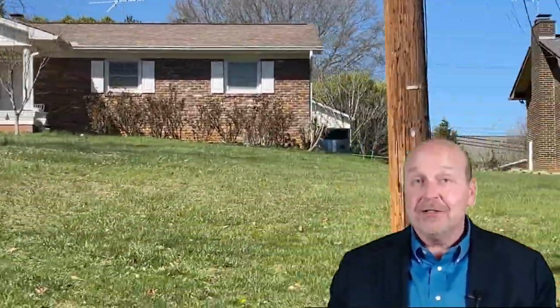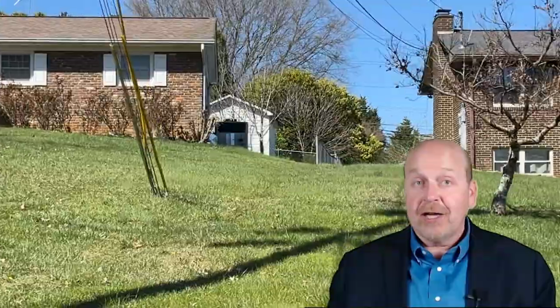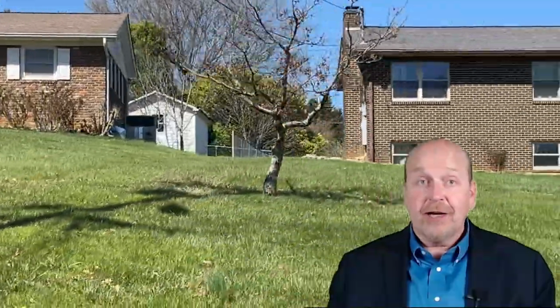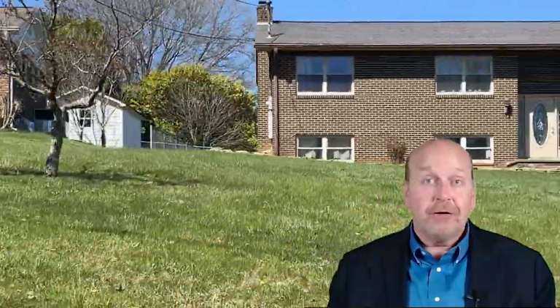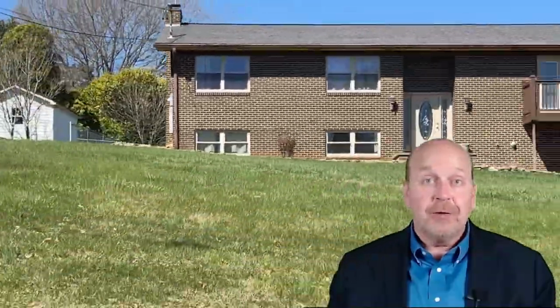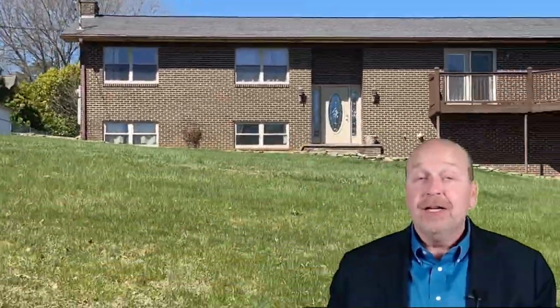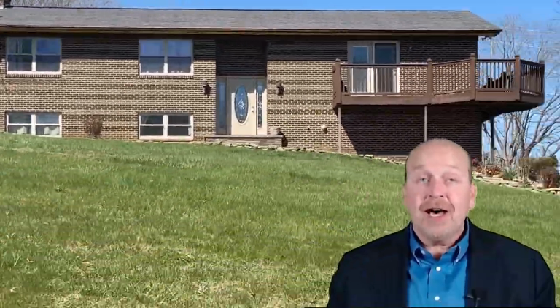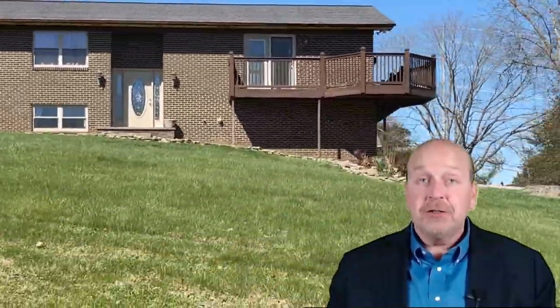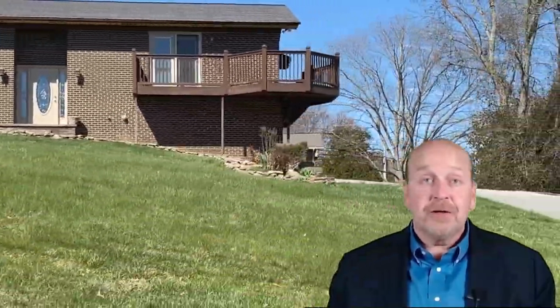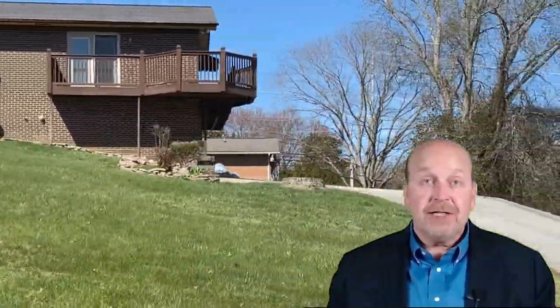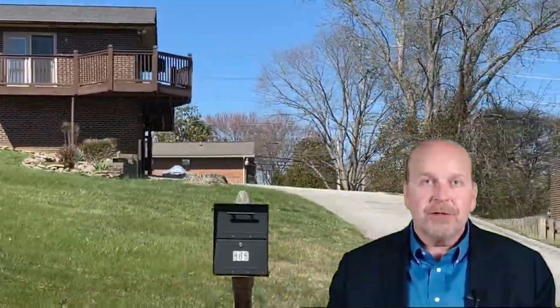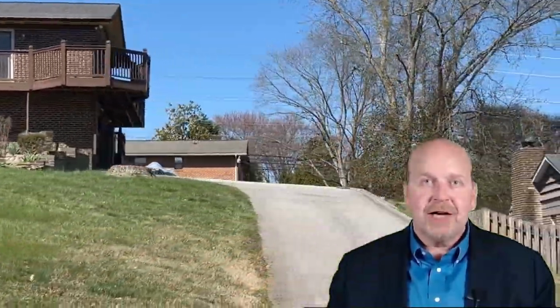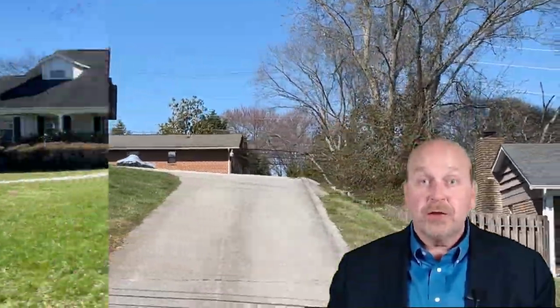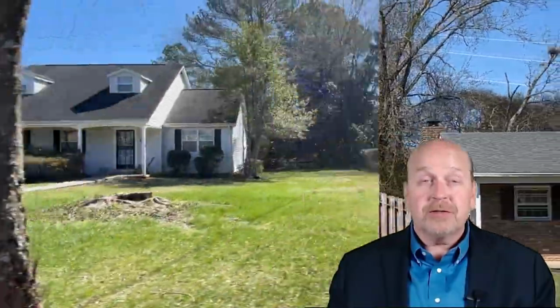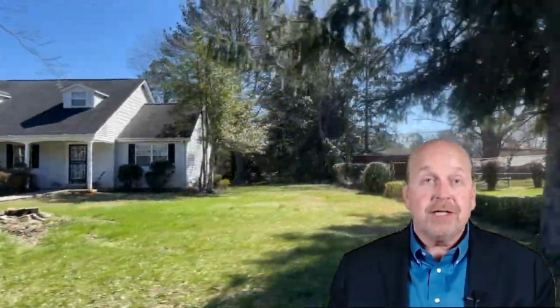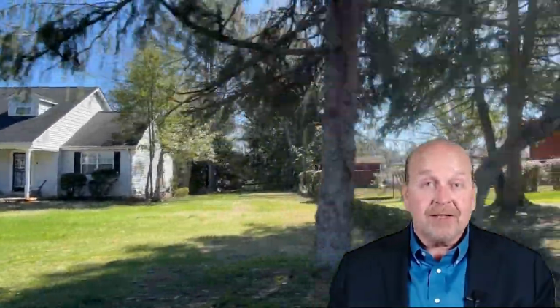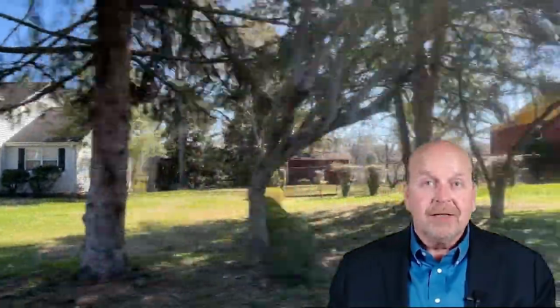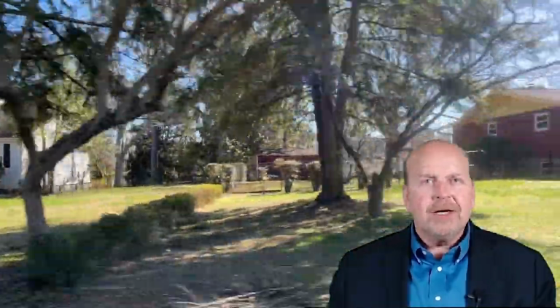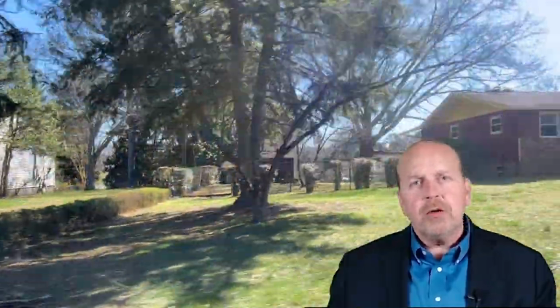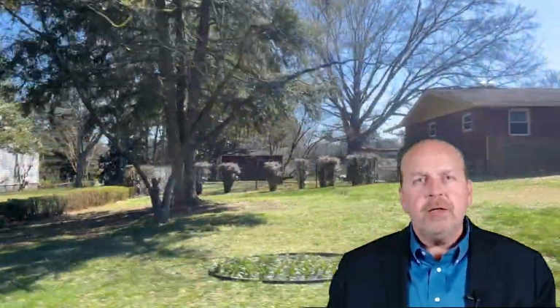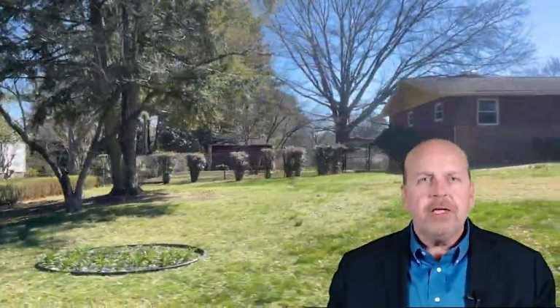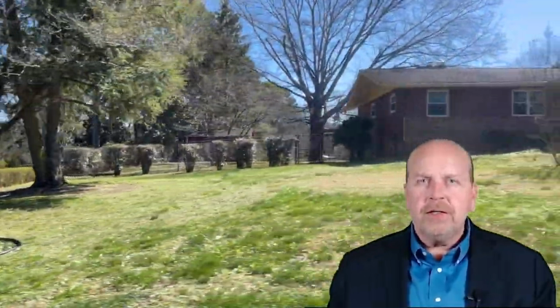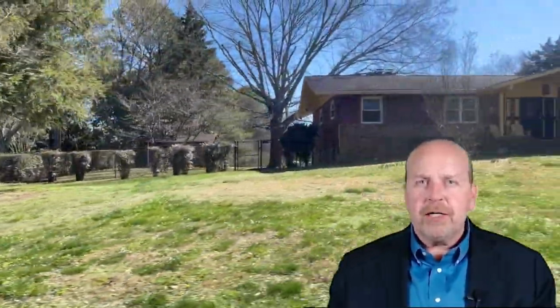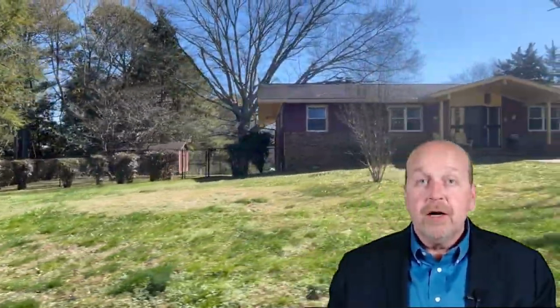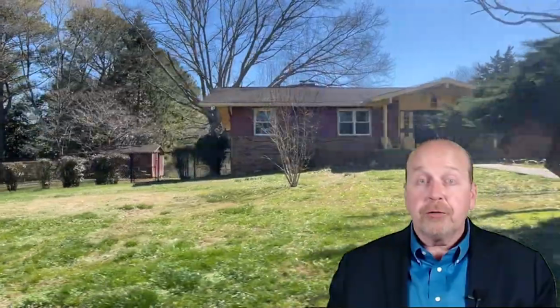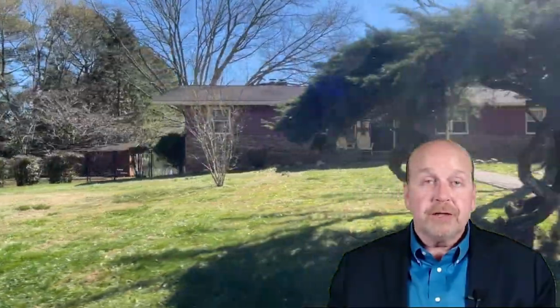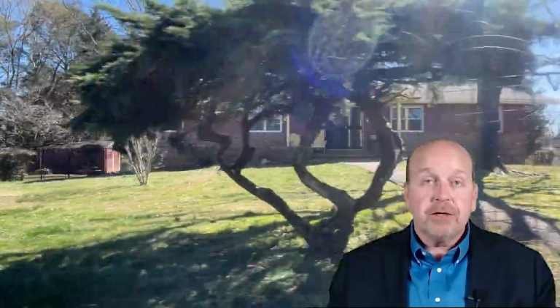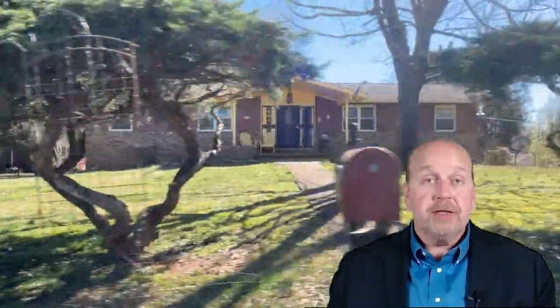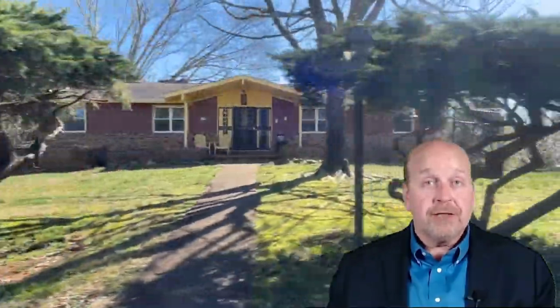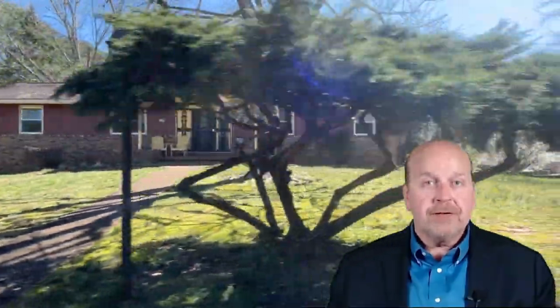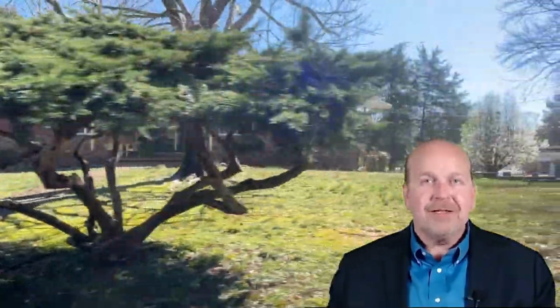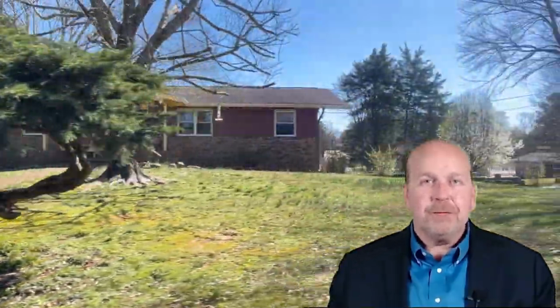Considering the Rocky Hill area for your next home, it's an ideal choice for those seeking a suburban lifestyle with the perks of city amenities. It's an area where community, beauty, and convenience meet, offering a rich living experience amidst friendly faces and scenic views.